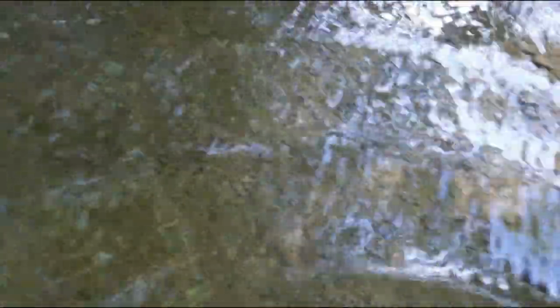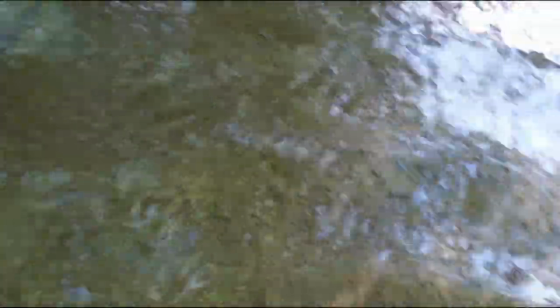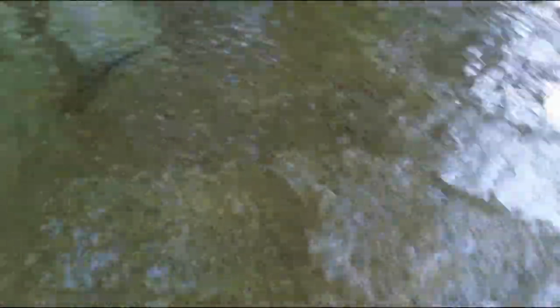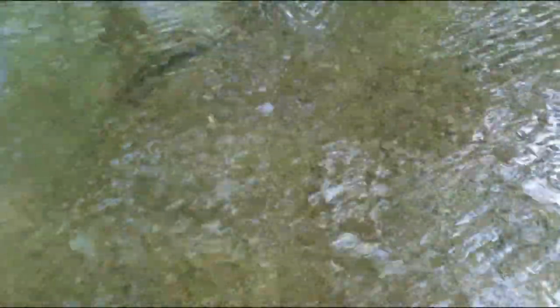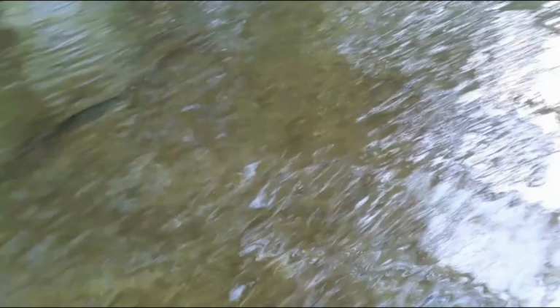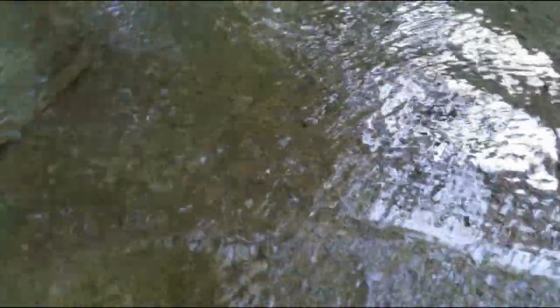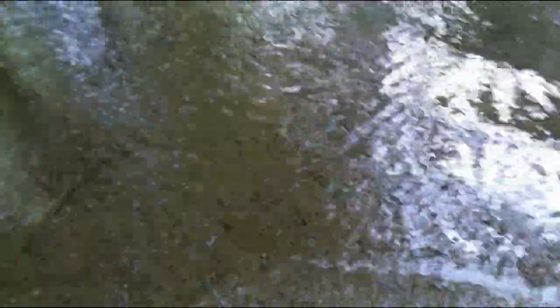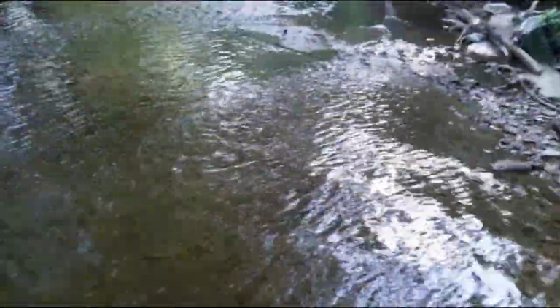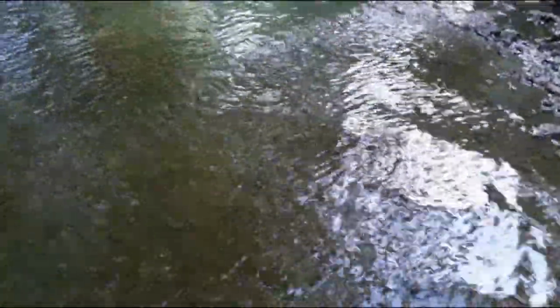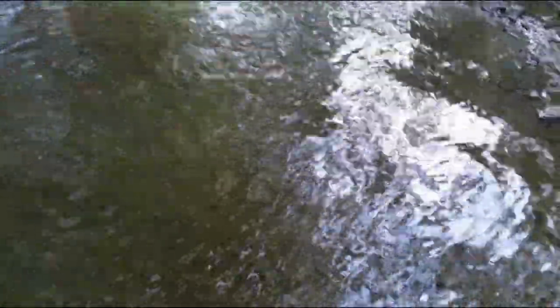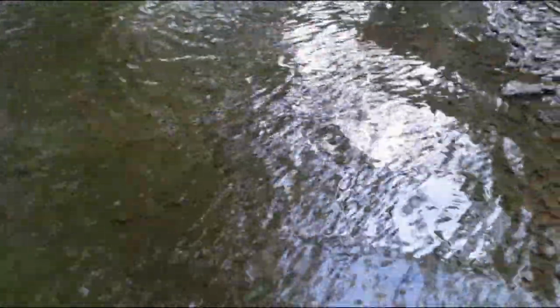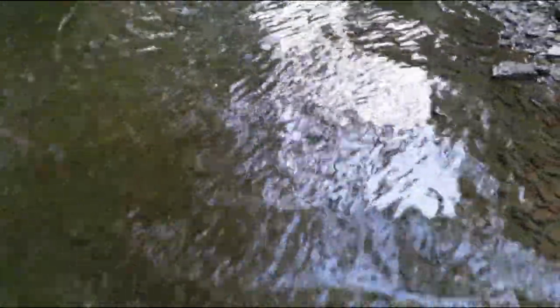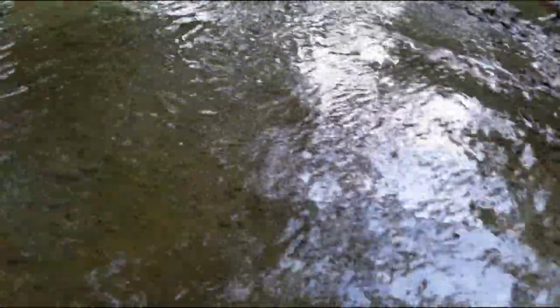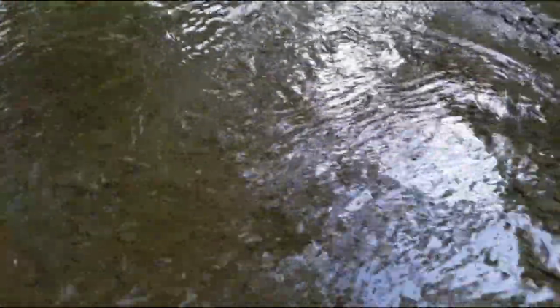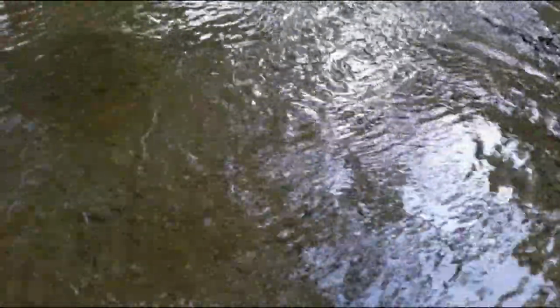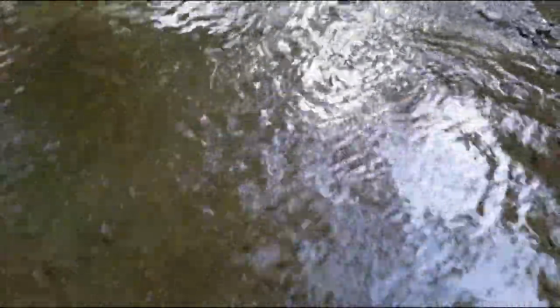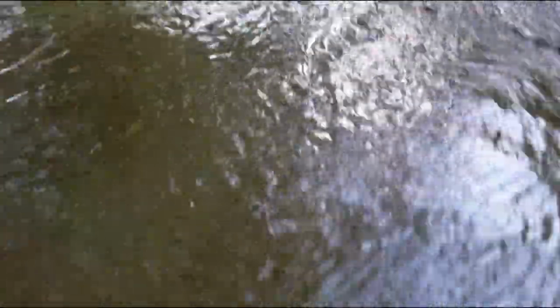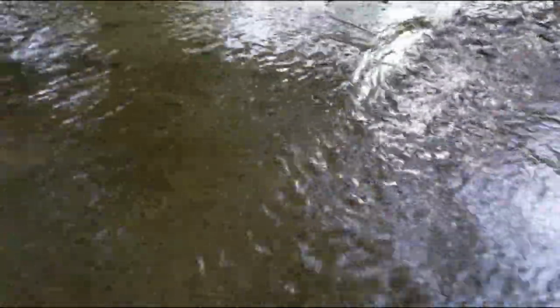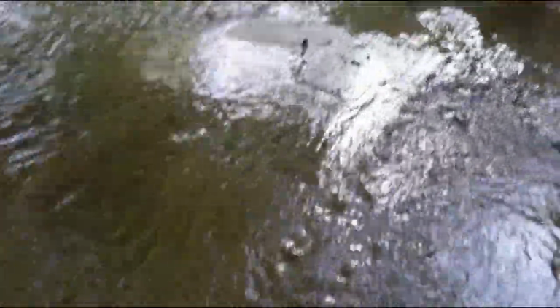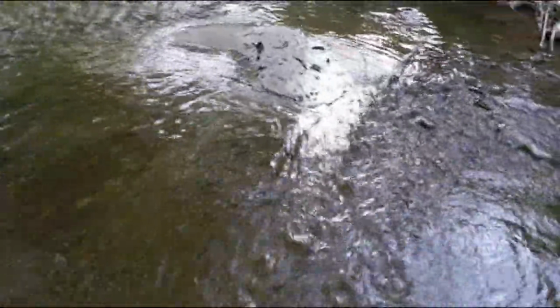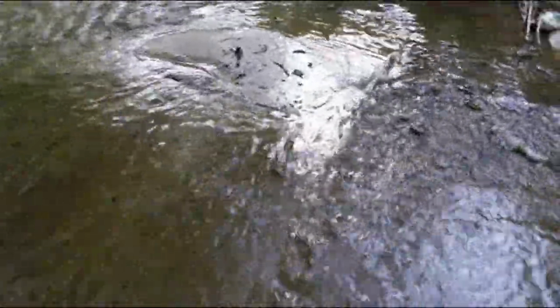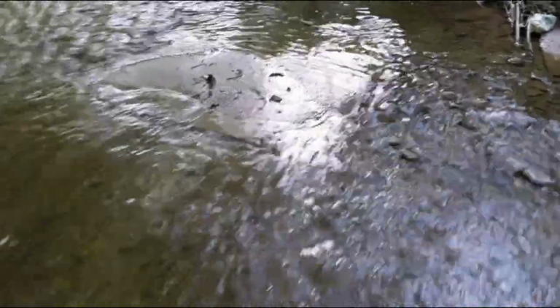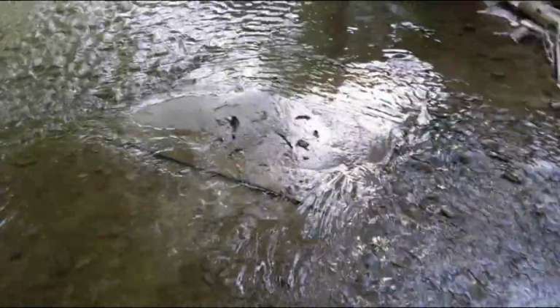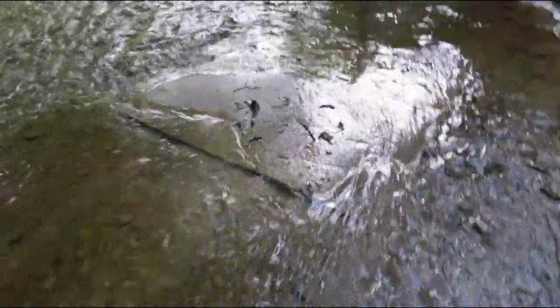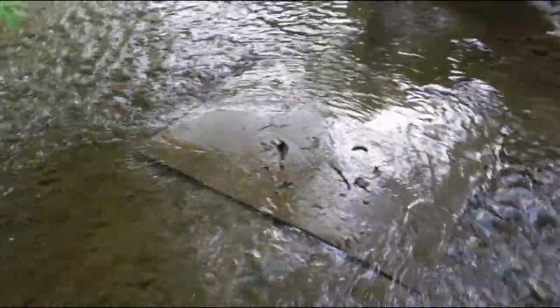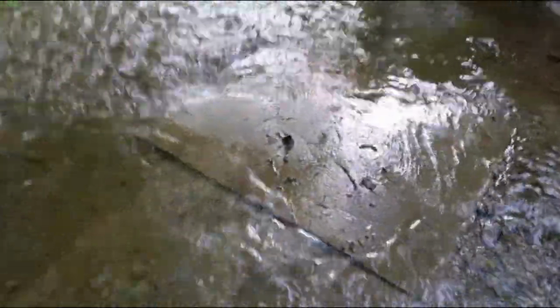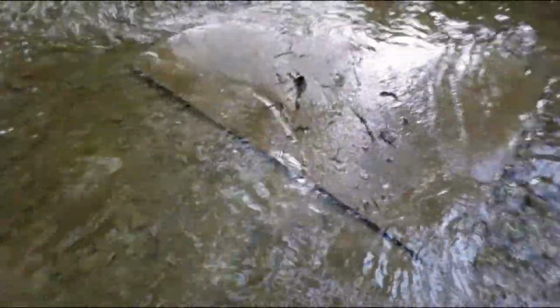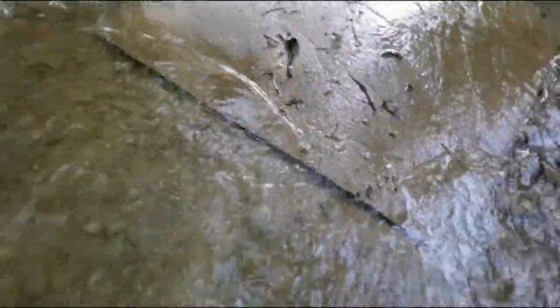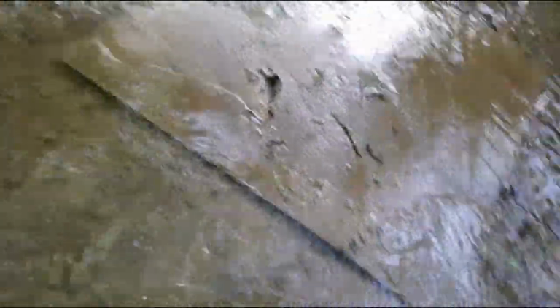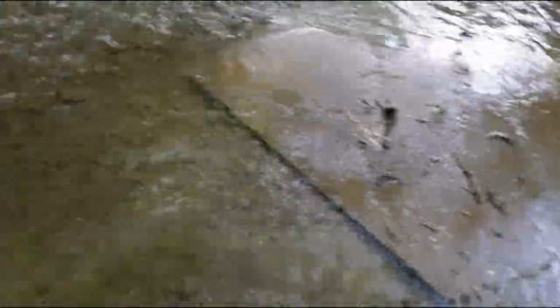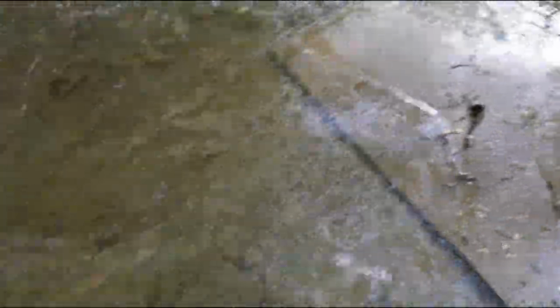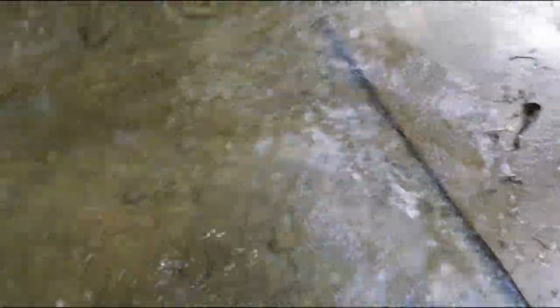Most people would use a trap, but I've never had much luck trapping in the creek for crawdads, so I'm just going to go through and catch them like this.